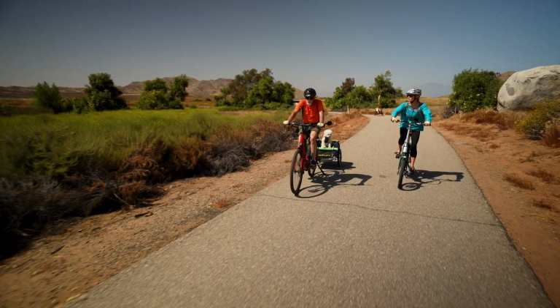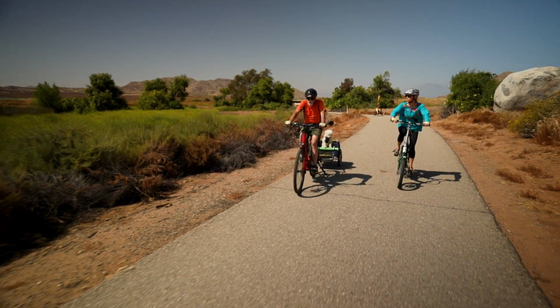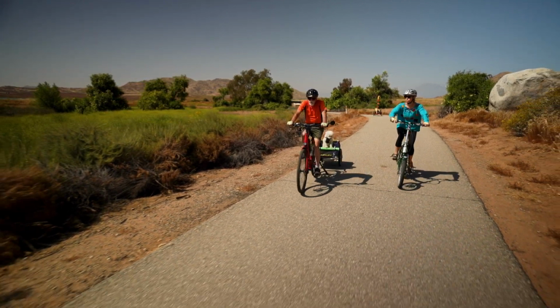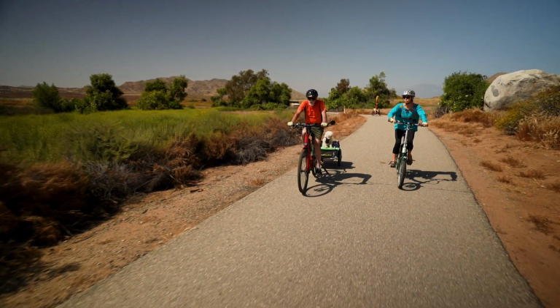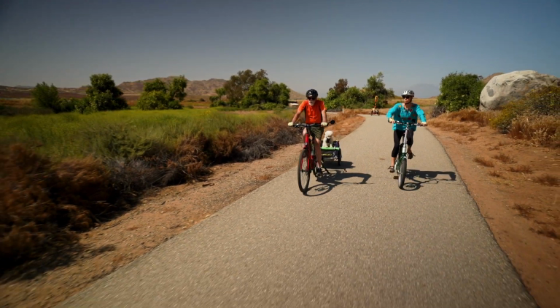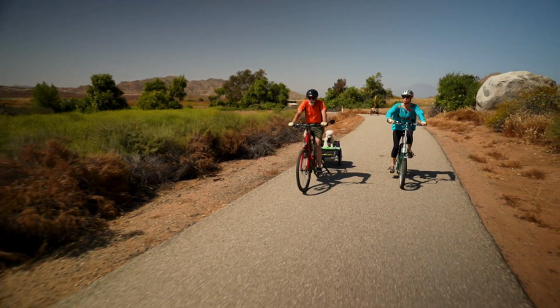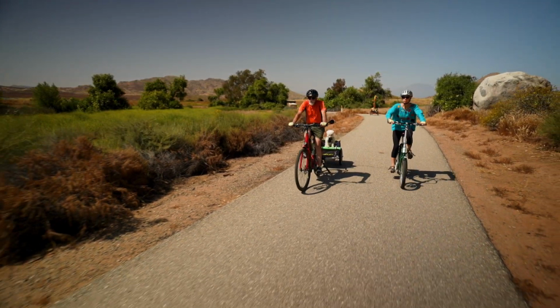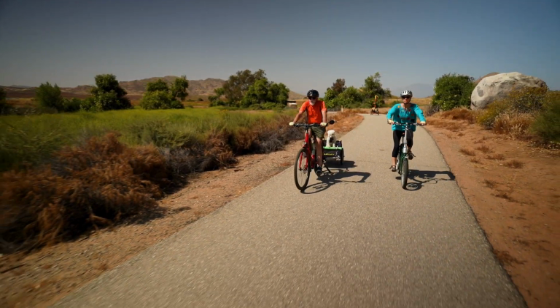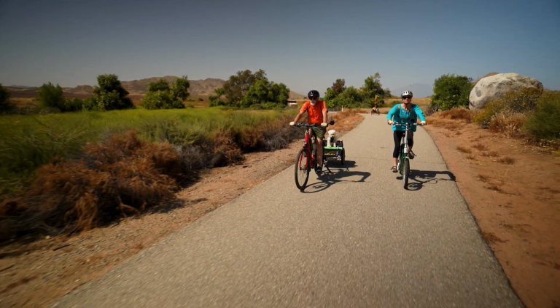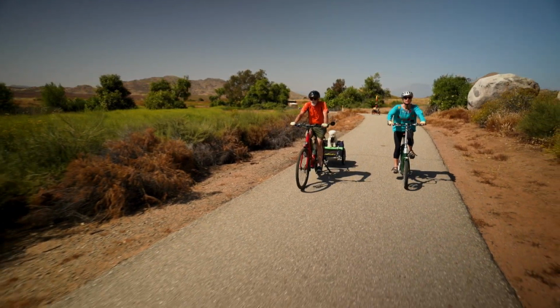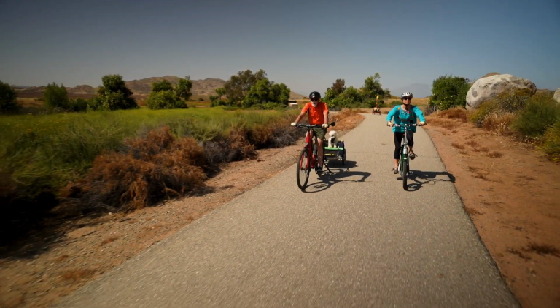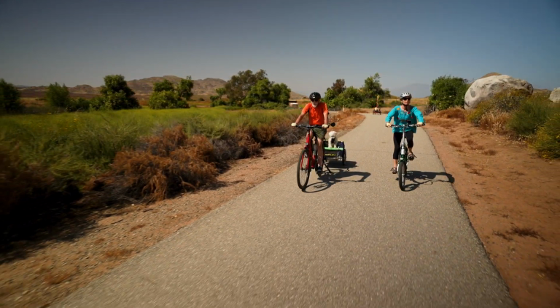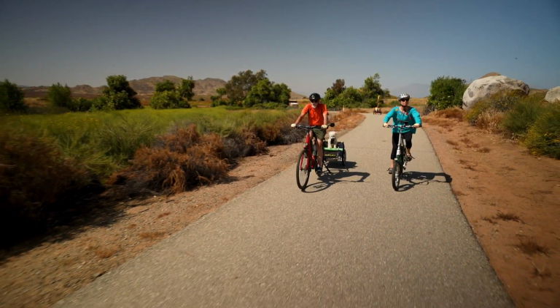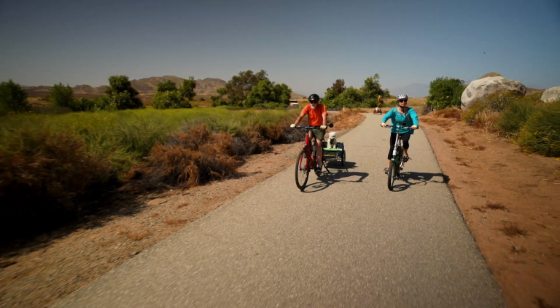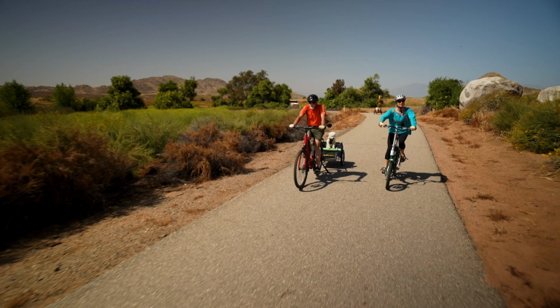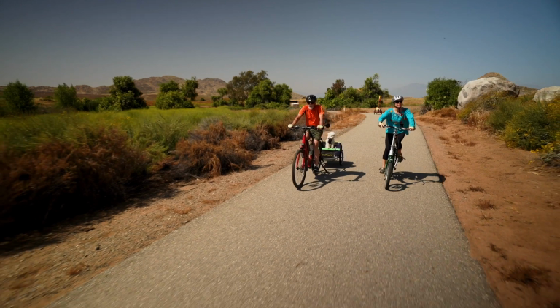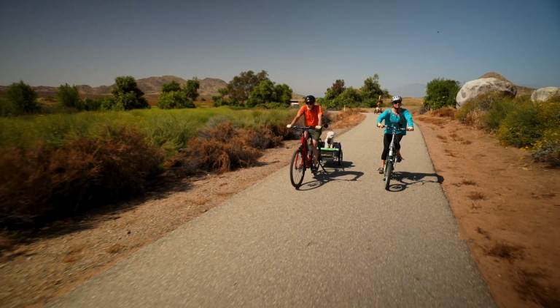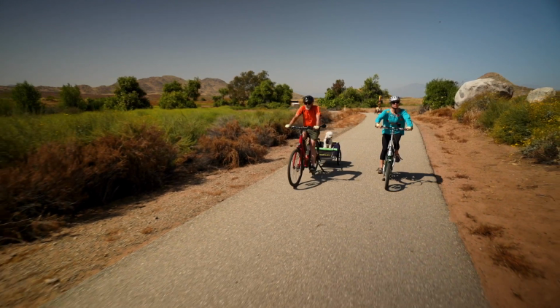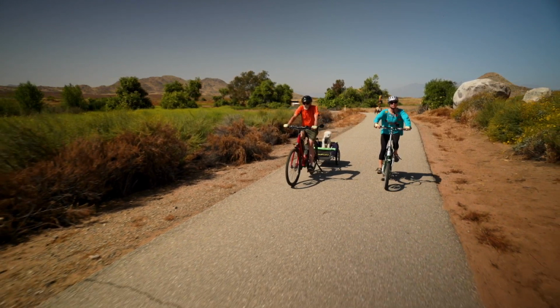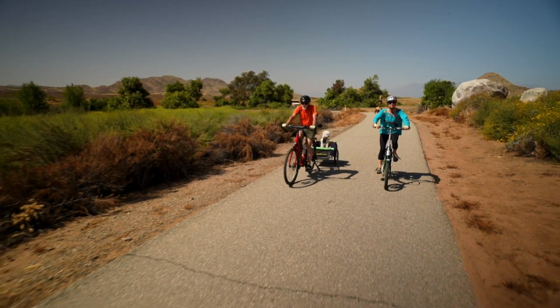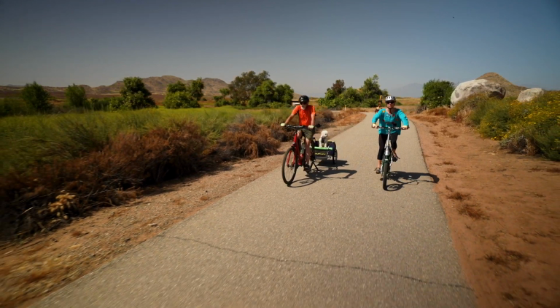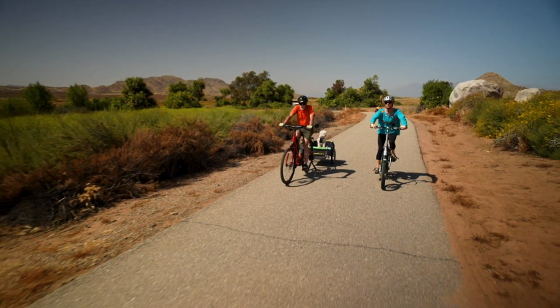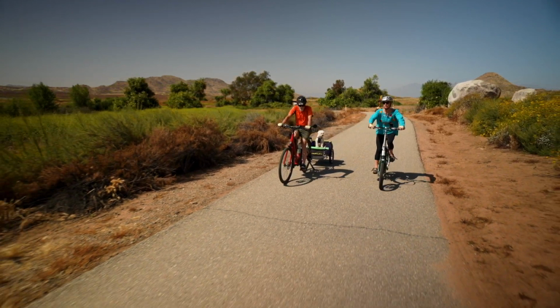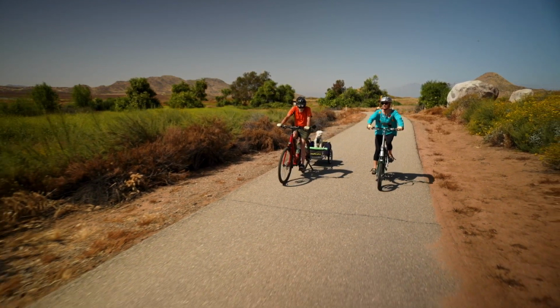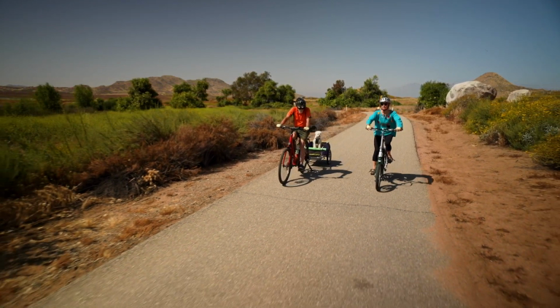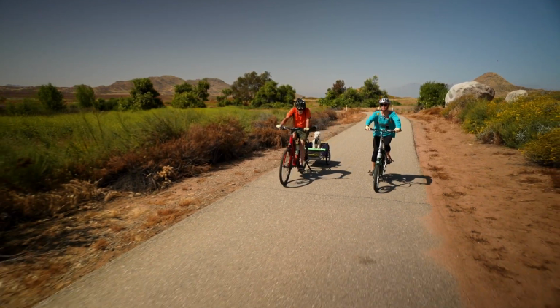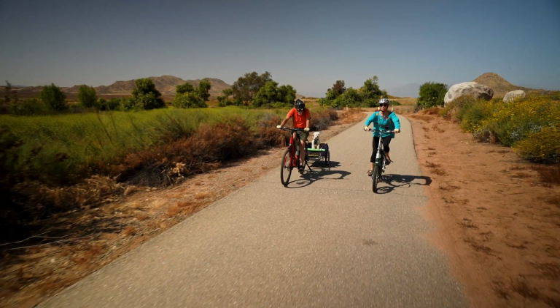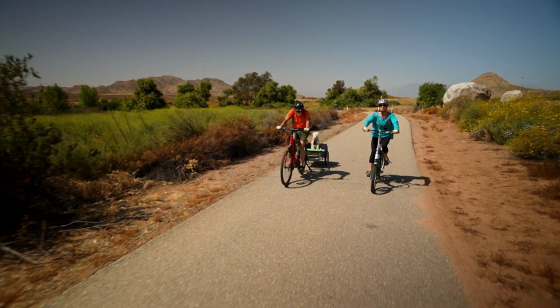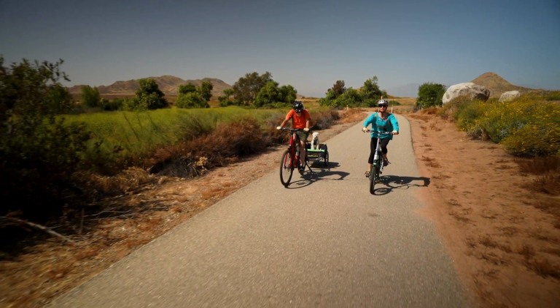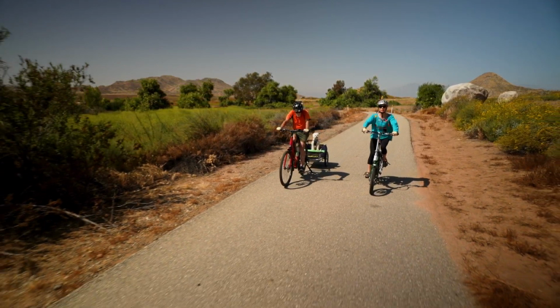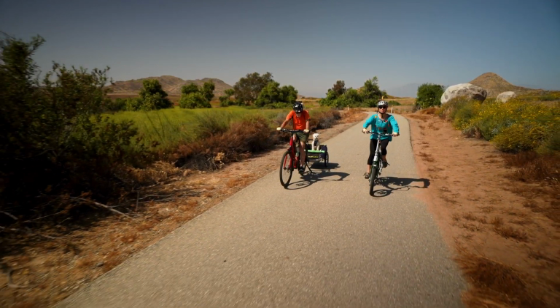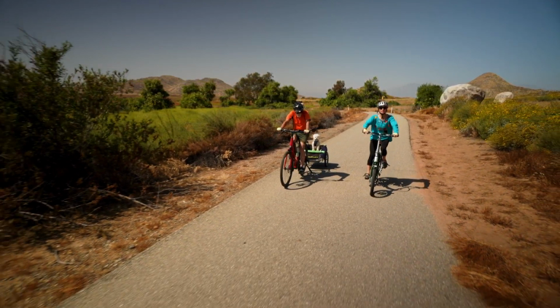Many of the ones I've seen weigh around 60 pounds, but you can get lighter ones too. Remember, when you're pedaling it's not only your weight but also that of the bicycle that you've got to move.